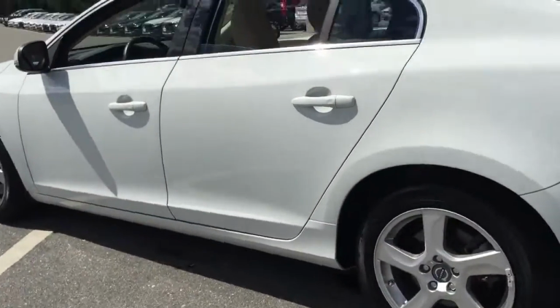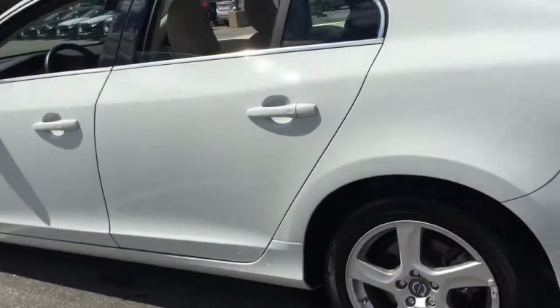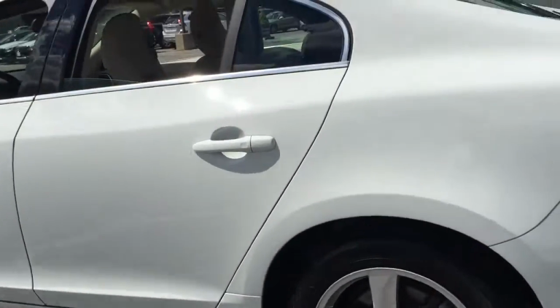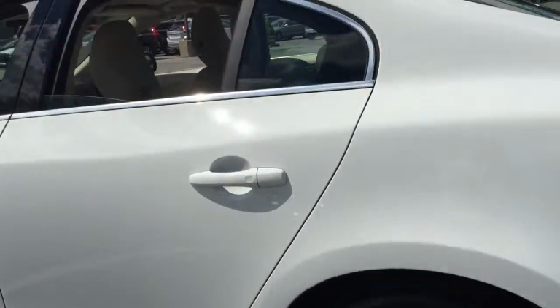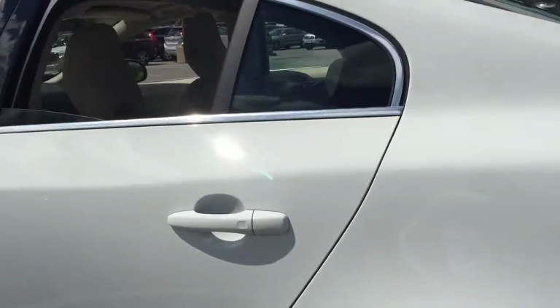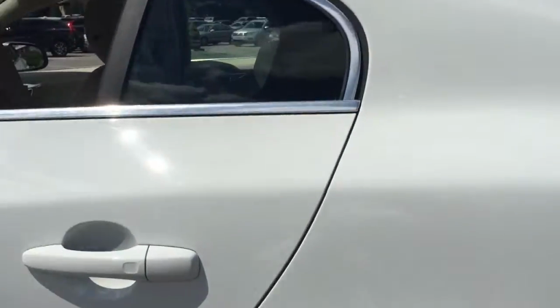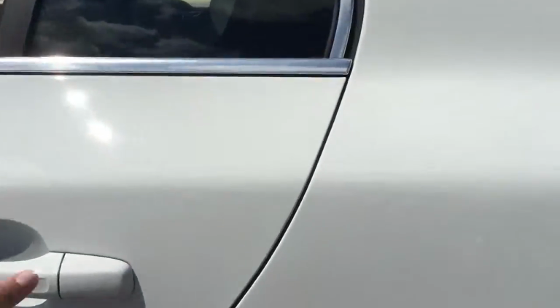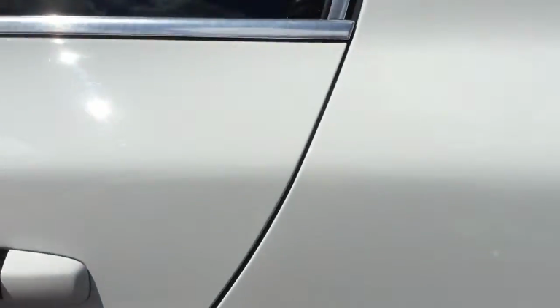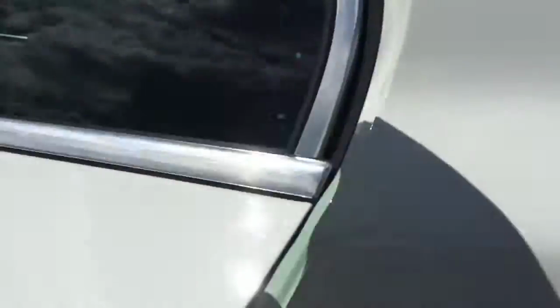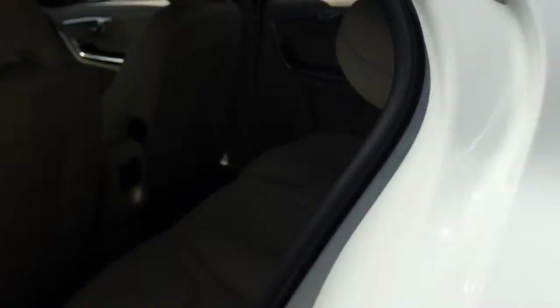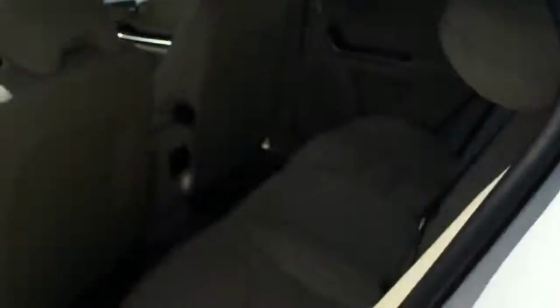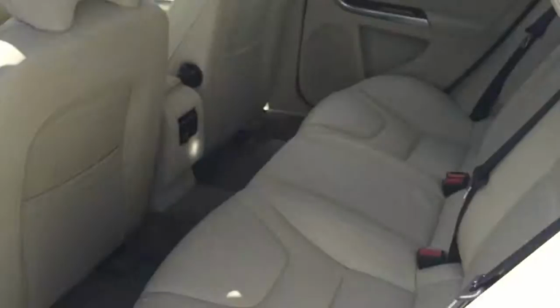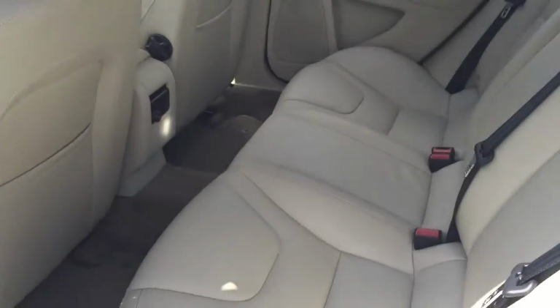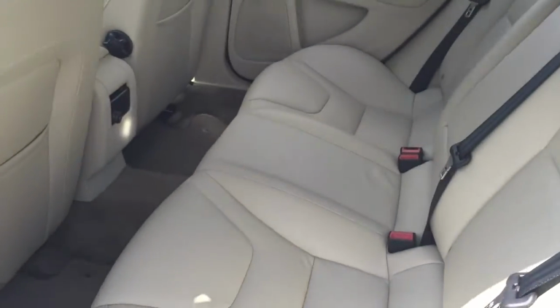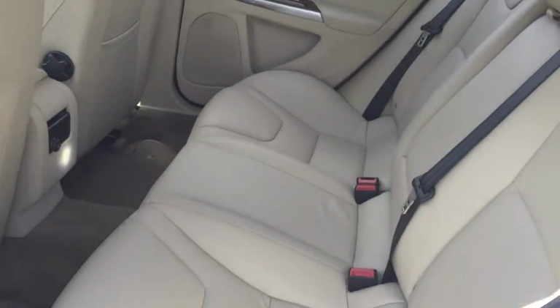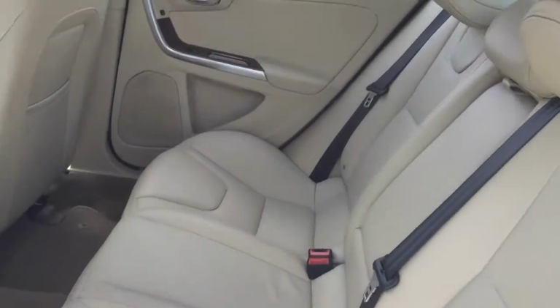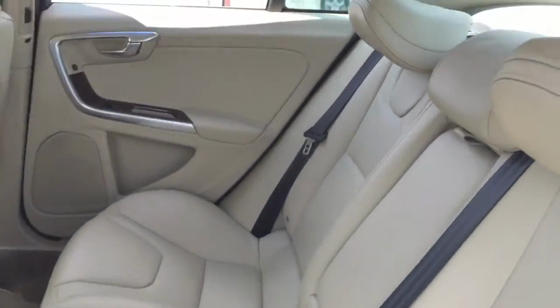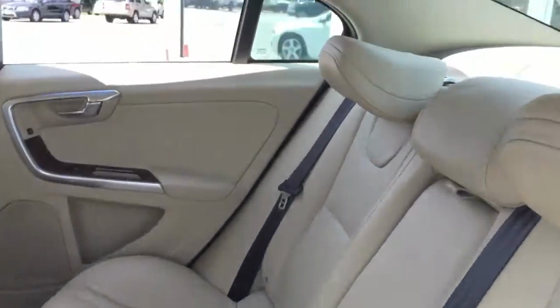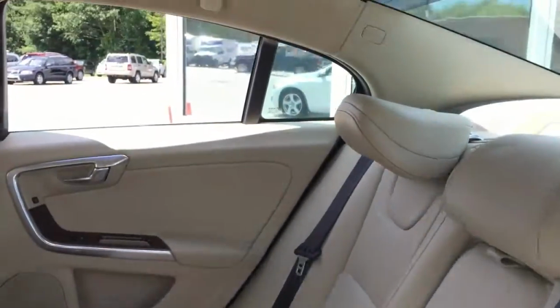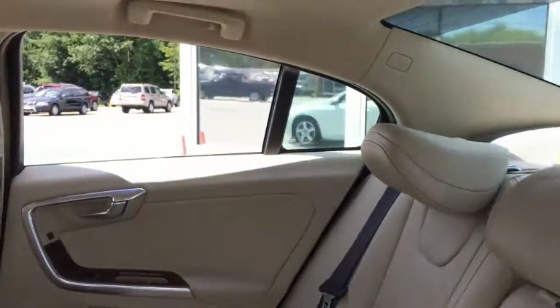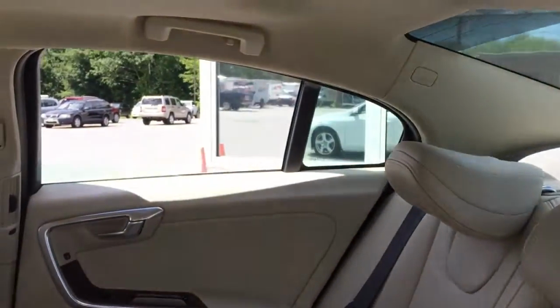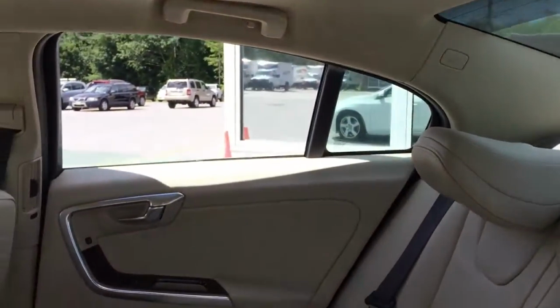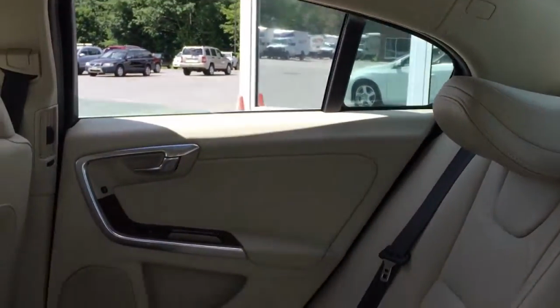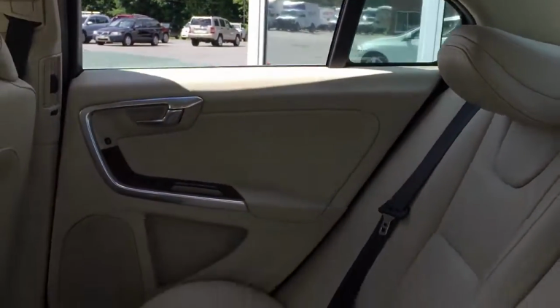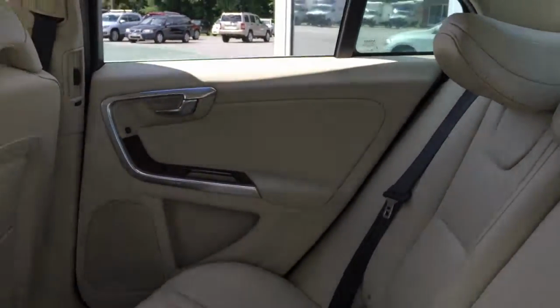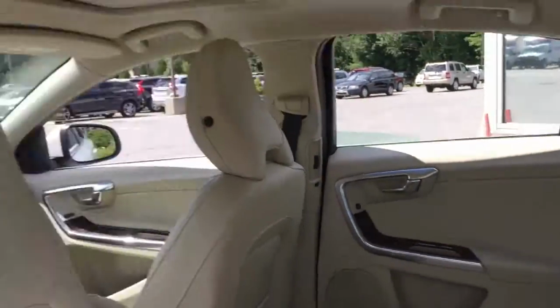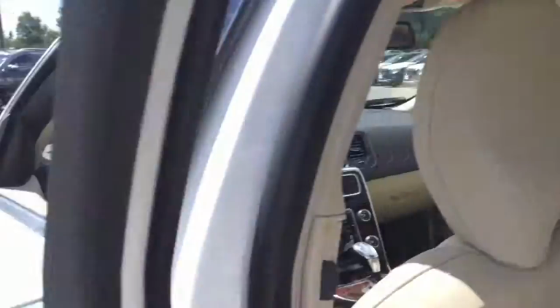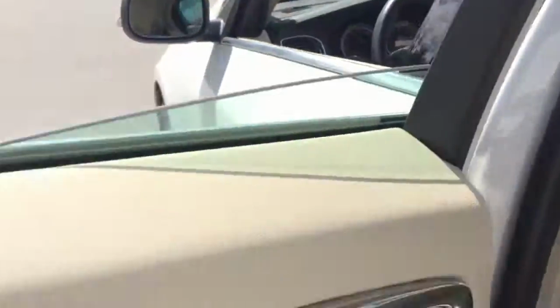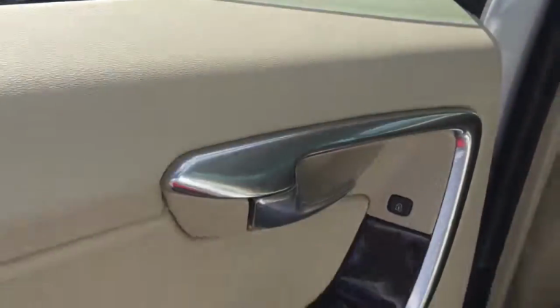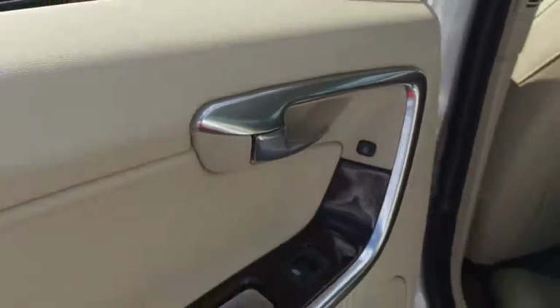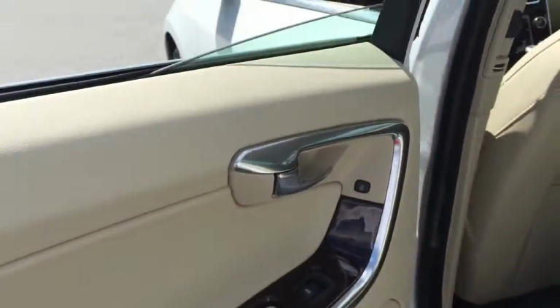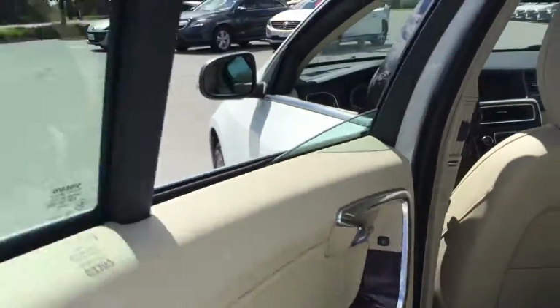On the interior is the soft beige leather. Really nice light in here. The door has some nice wood trimming there.